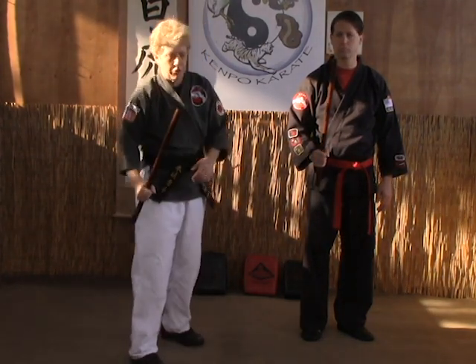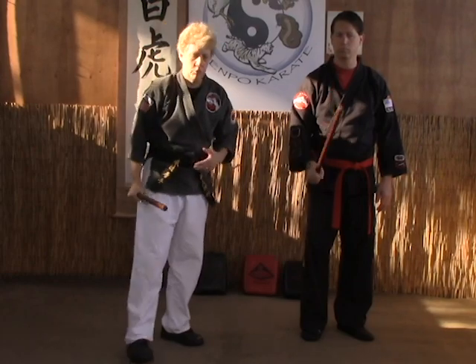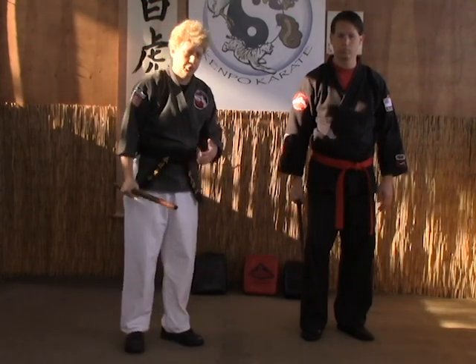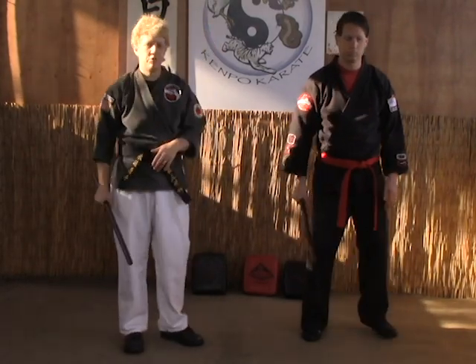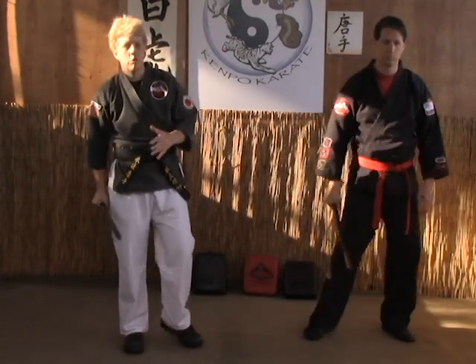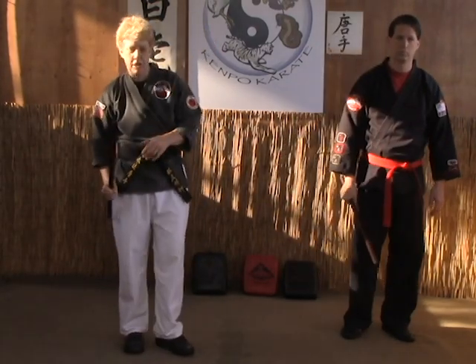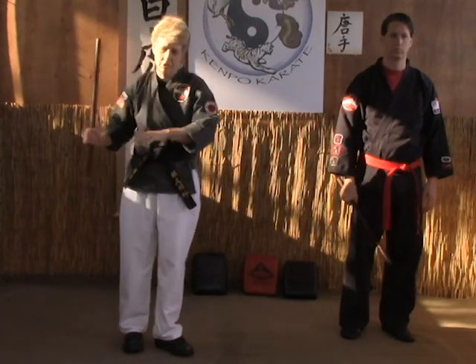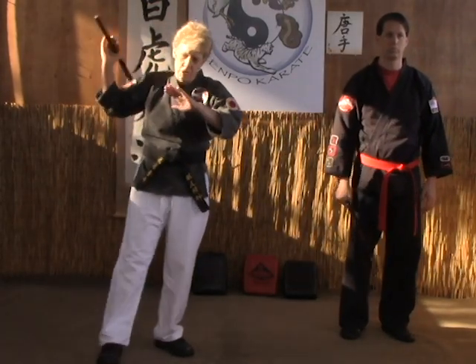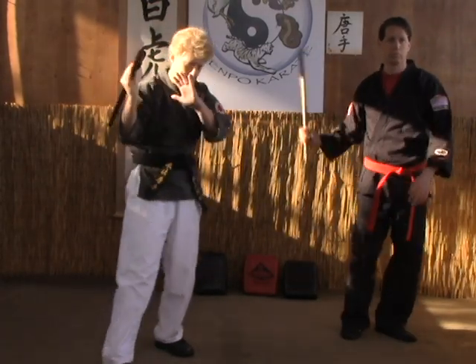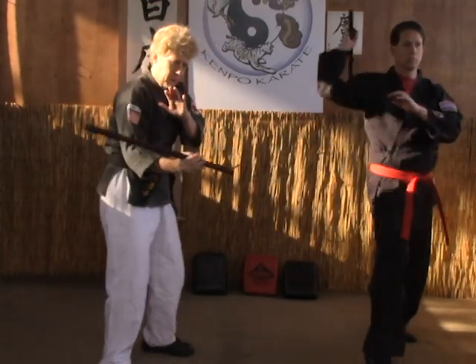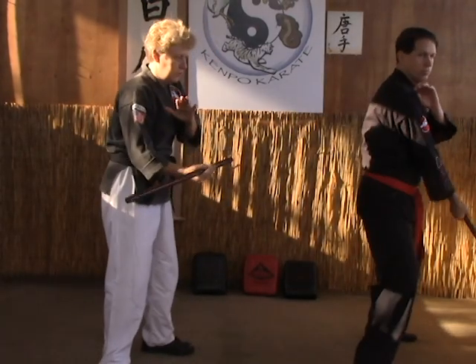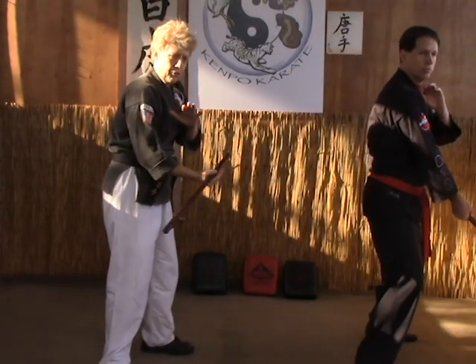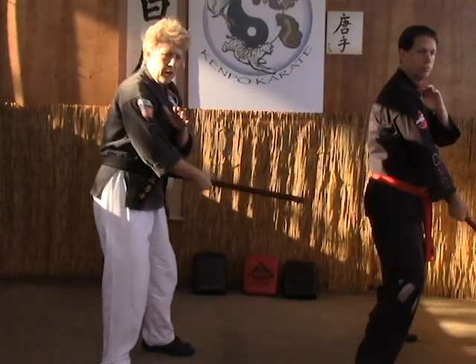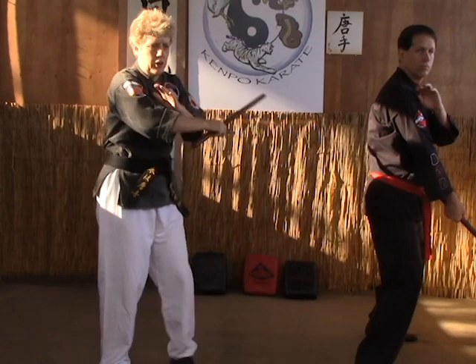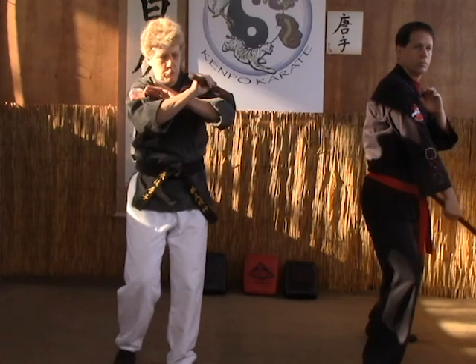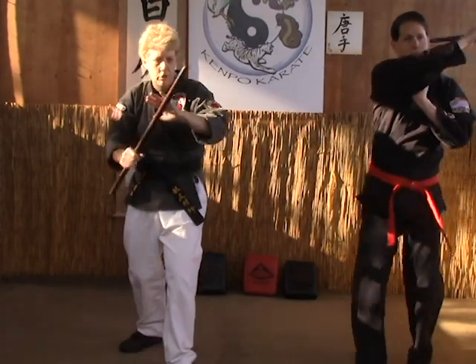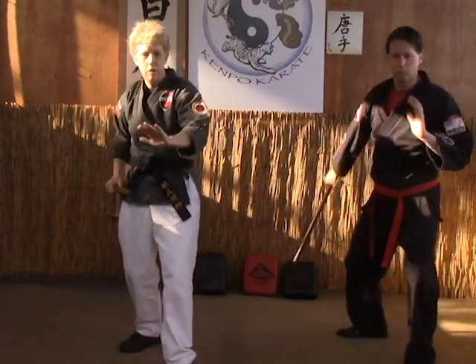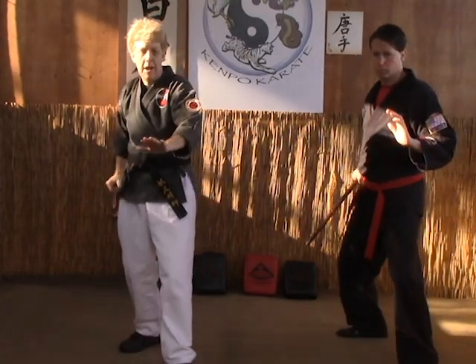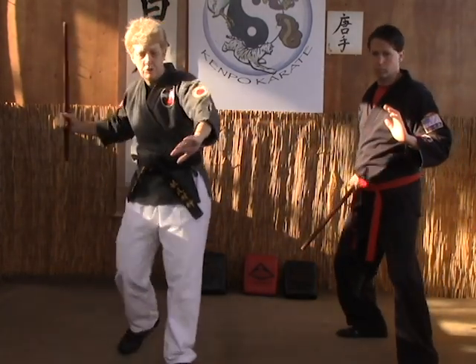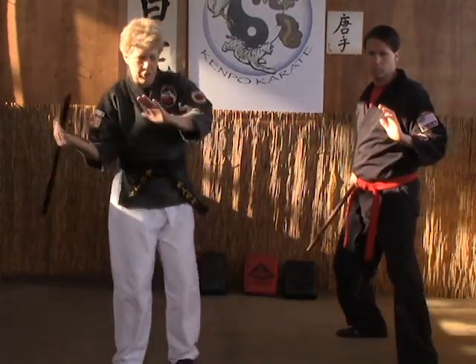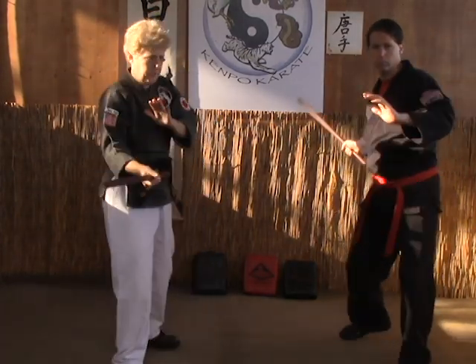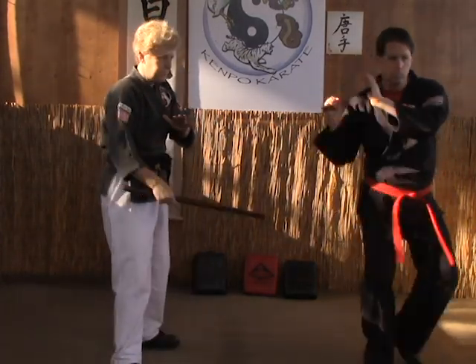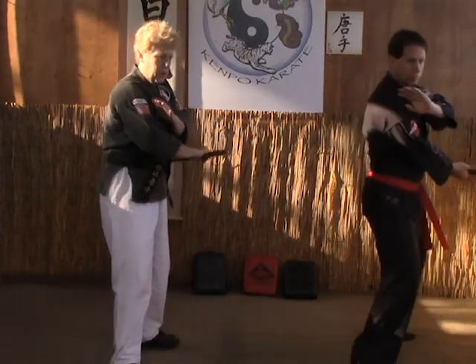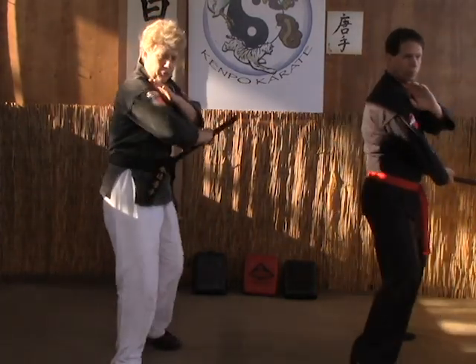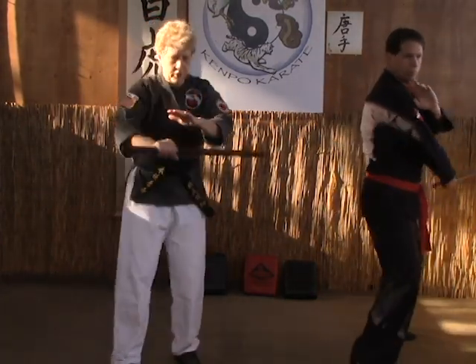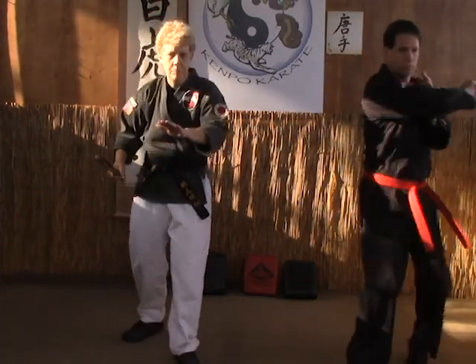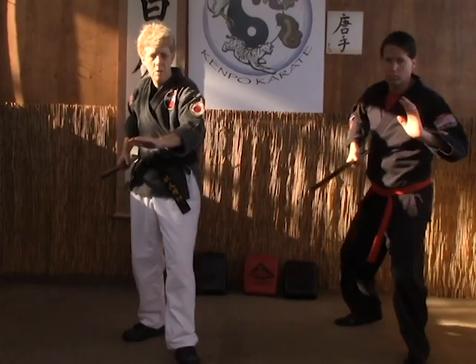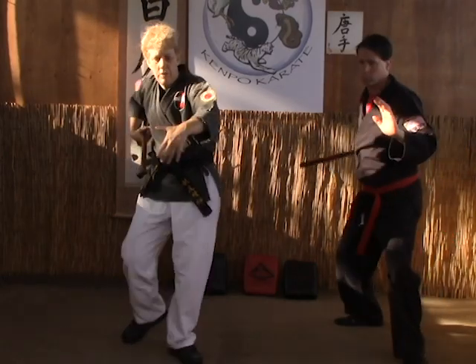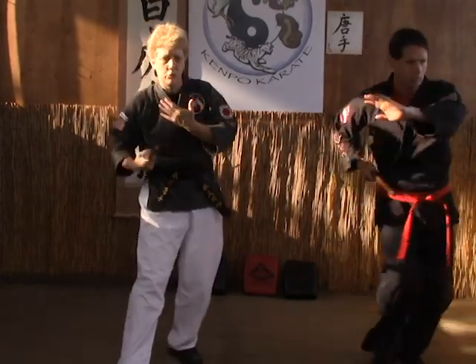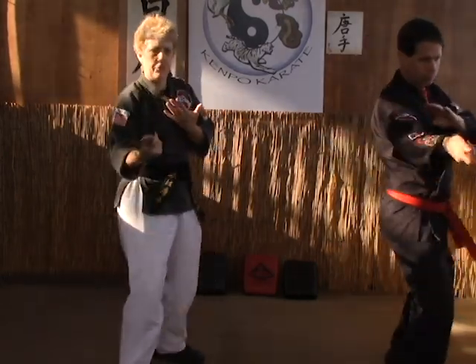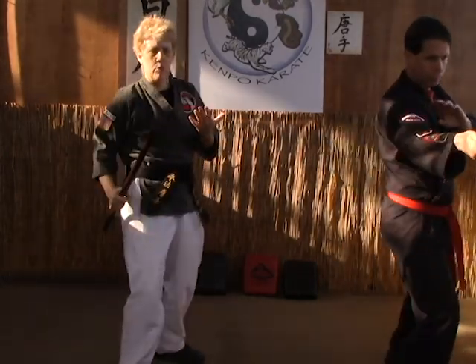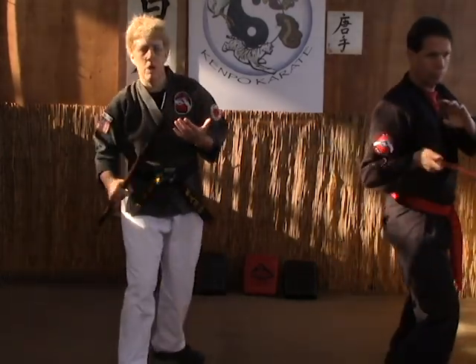So from your neutral stance, with a nice relaxed hand, you're going to step in and do a 230. Then a nice switch, back, switch again, then switch again, and then as you draw, step forward and thrust.